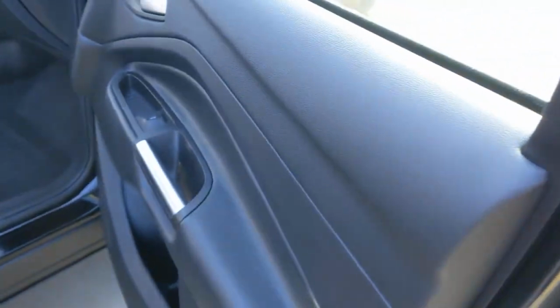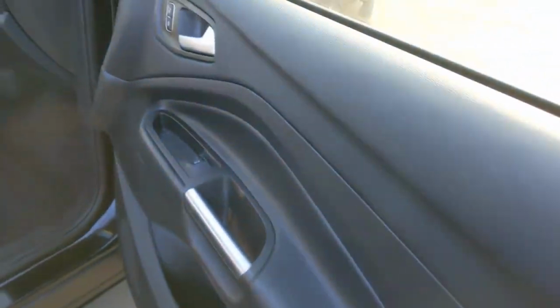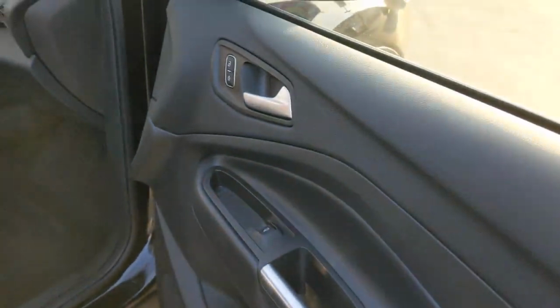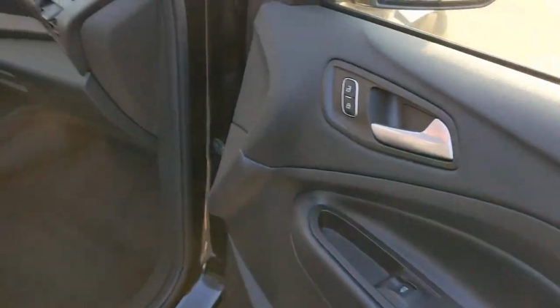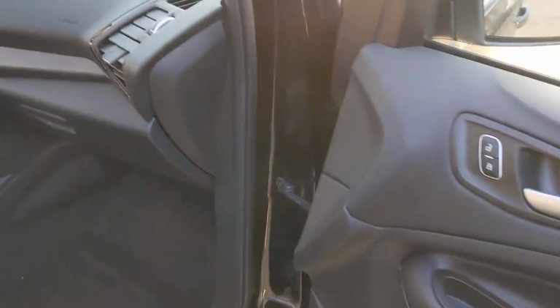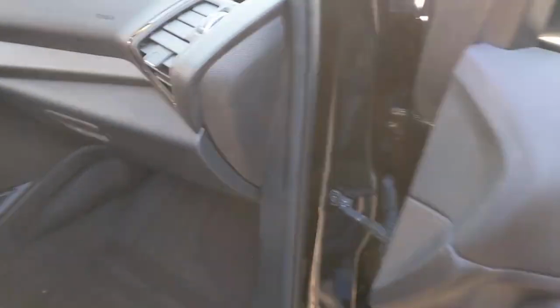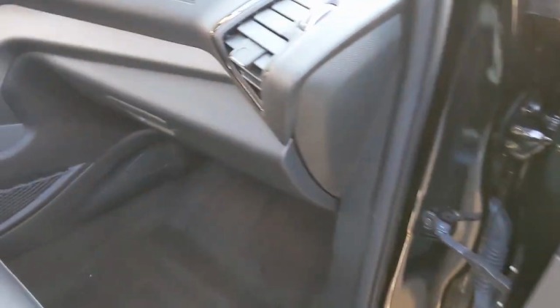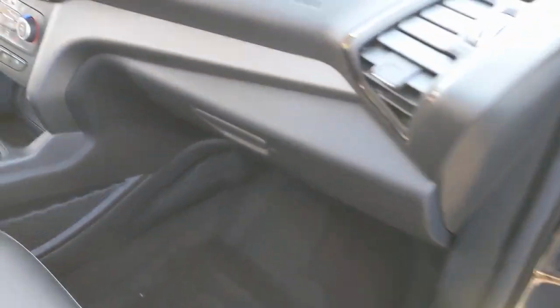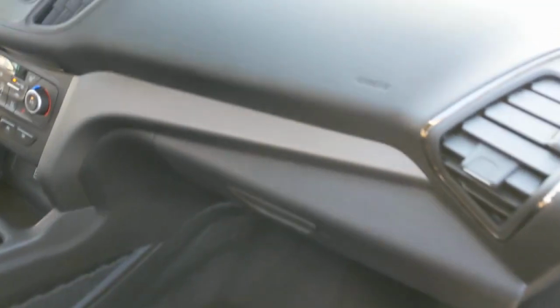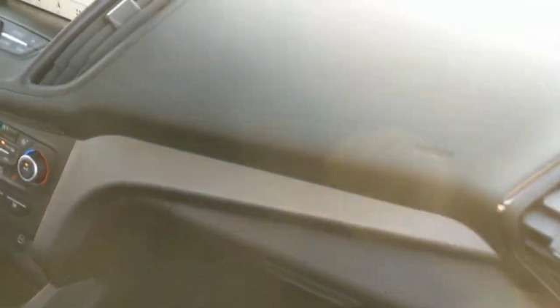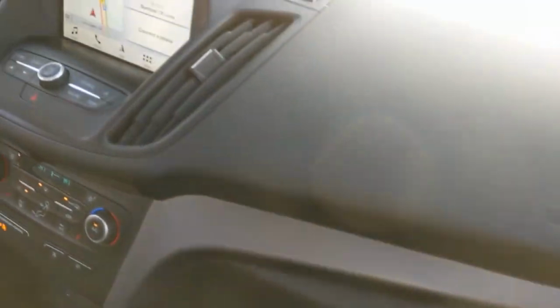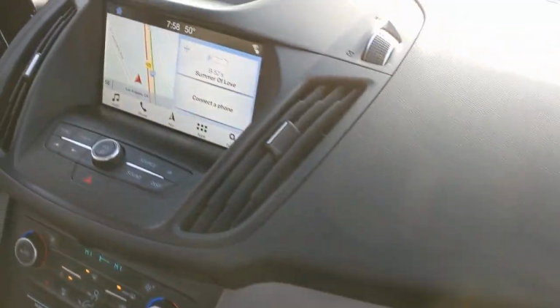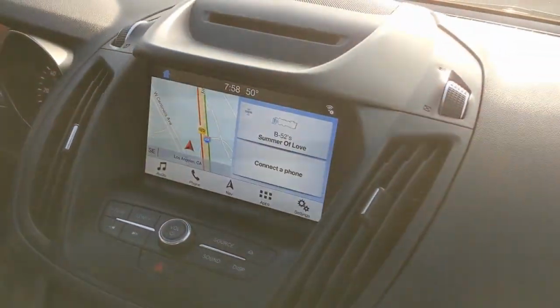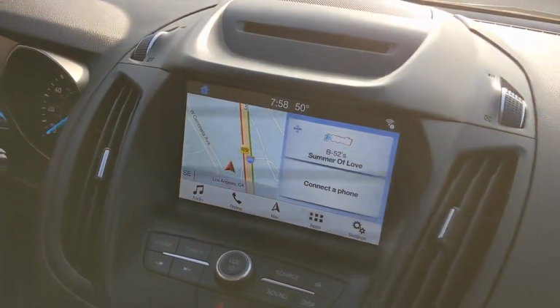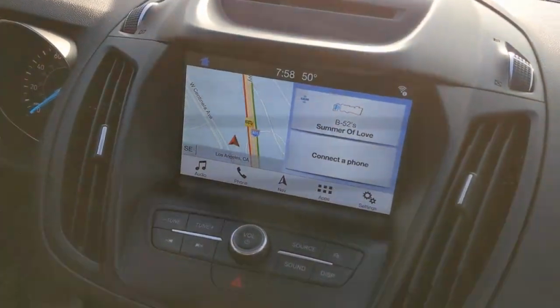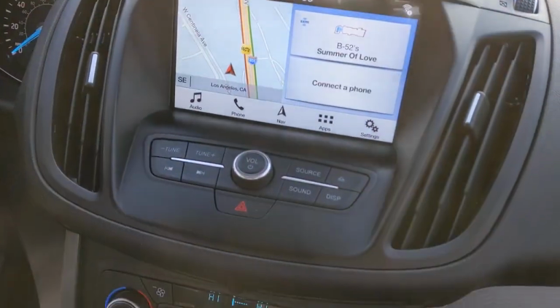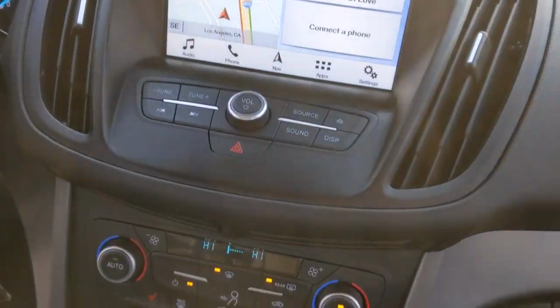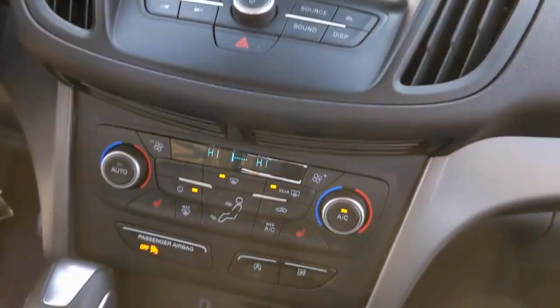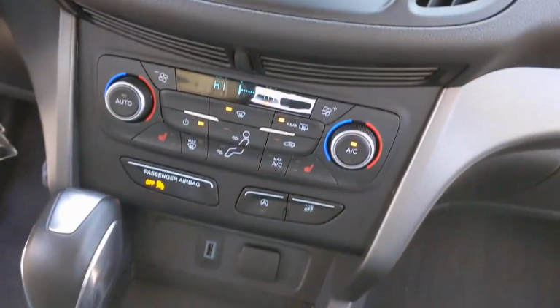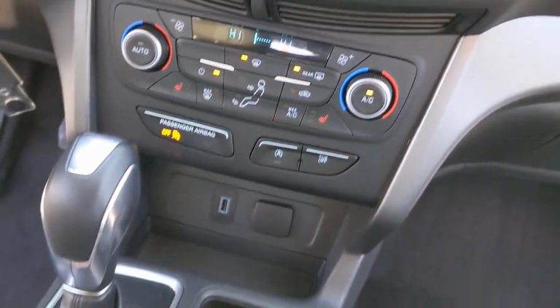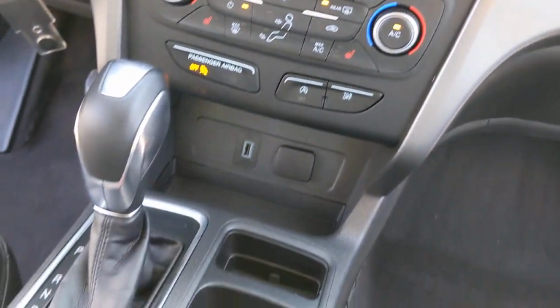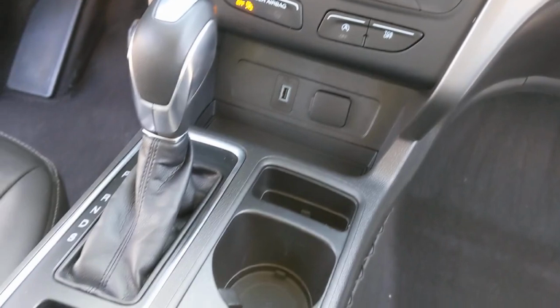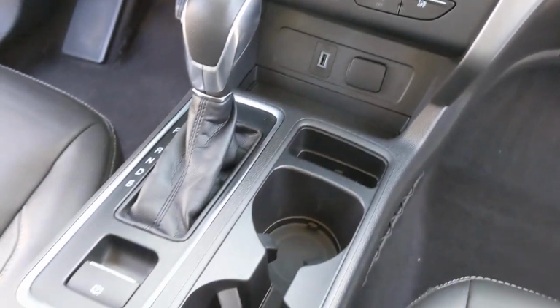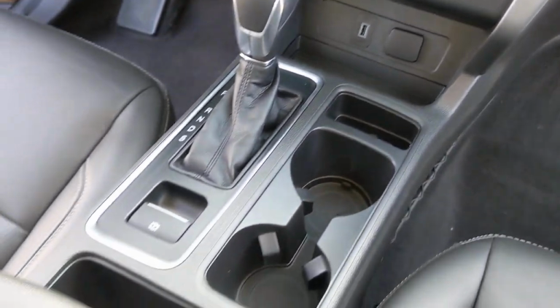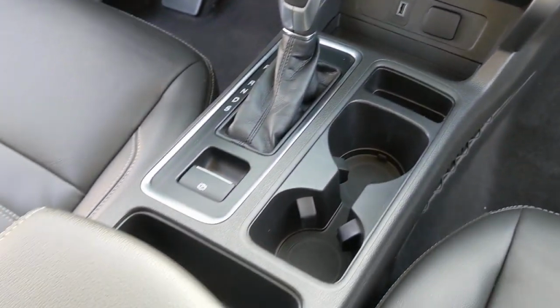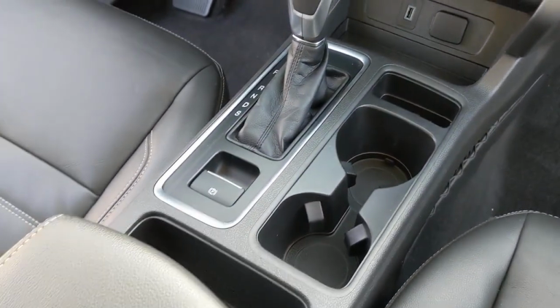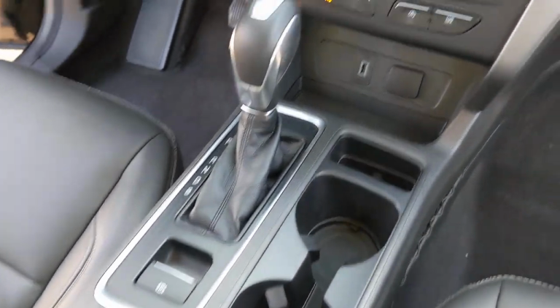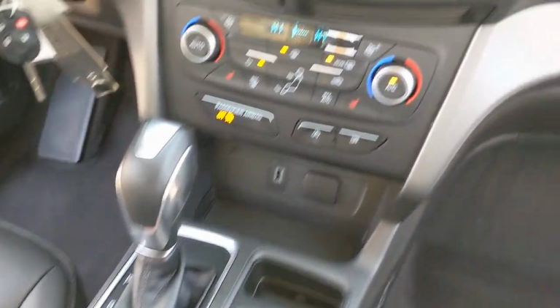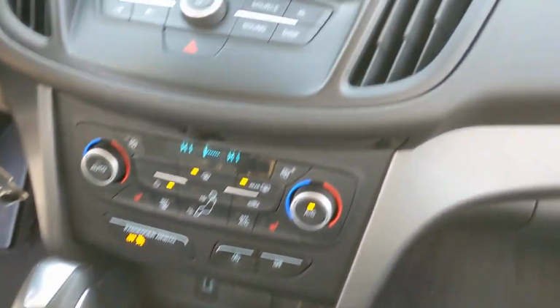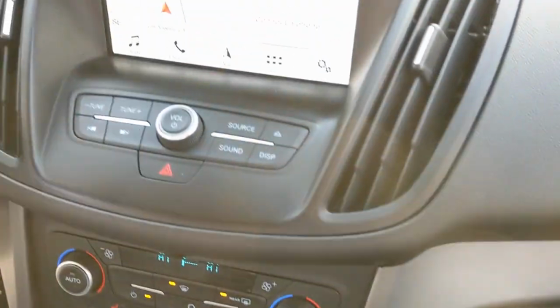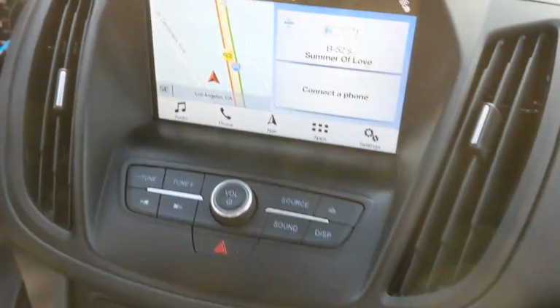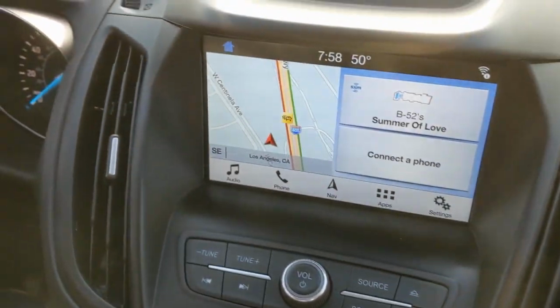Designed to be family-friendly with a can-do heart, its technology protects, connects, and entertains so you can relax and enjoy its comfortable, responsive ride. The following are some of this vehicle's highlighted options.